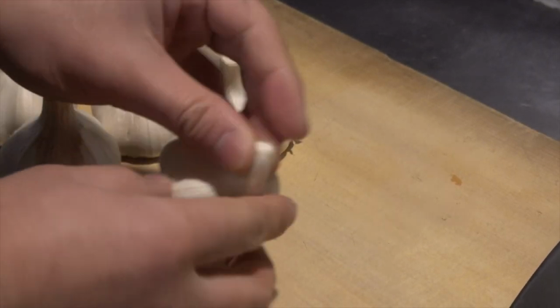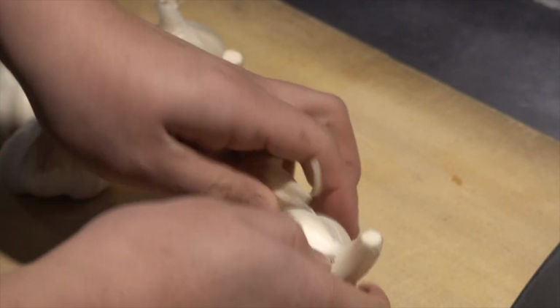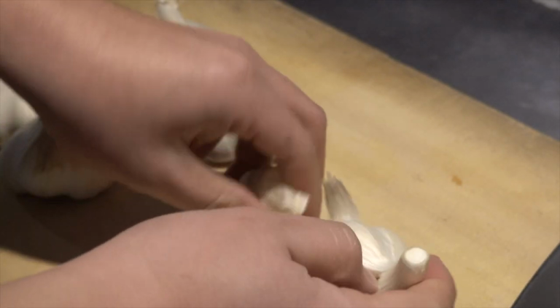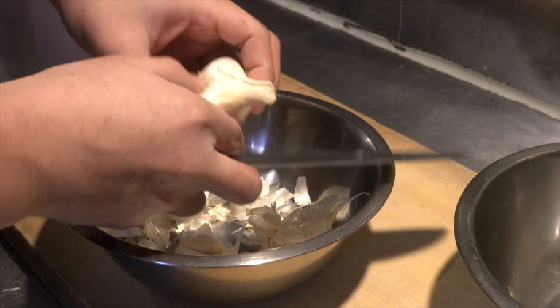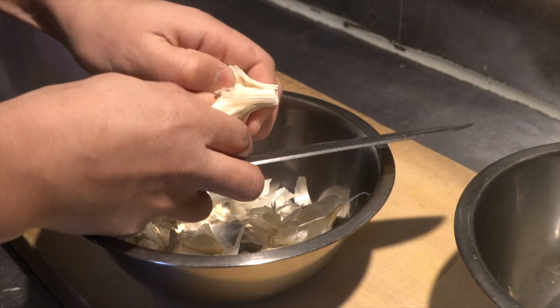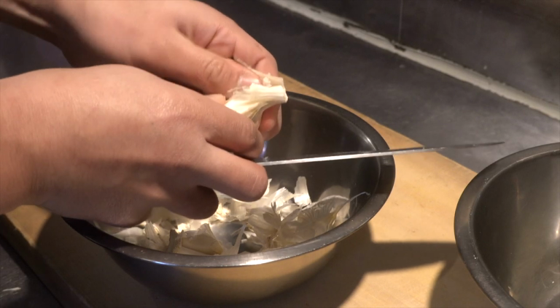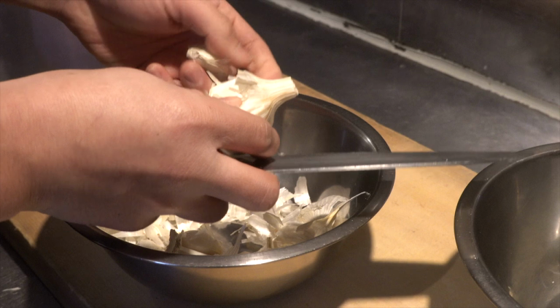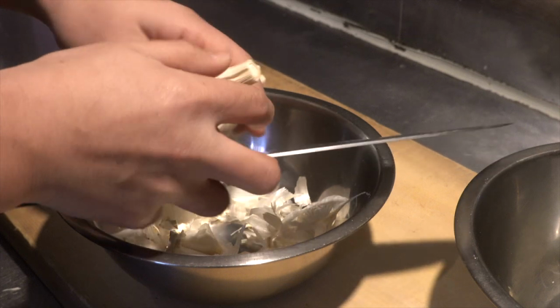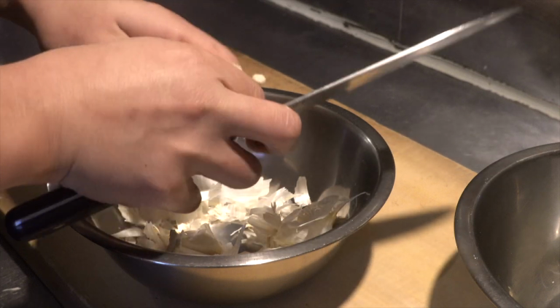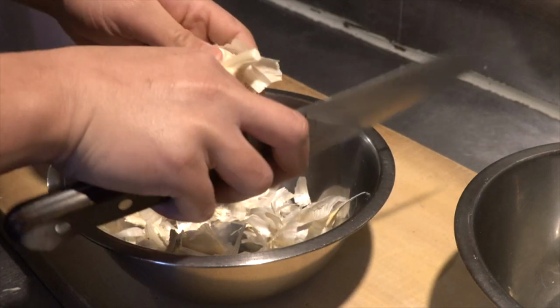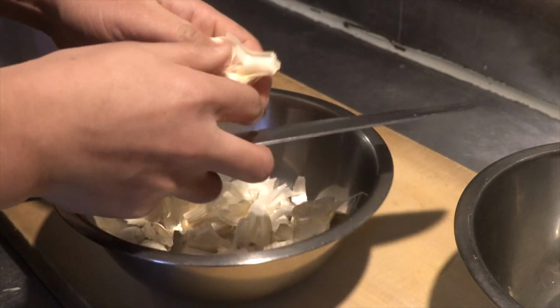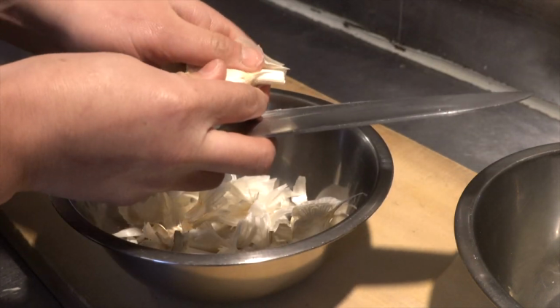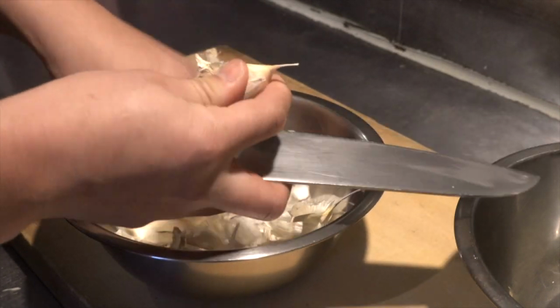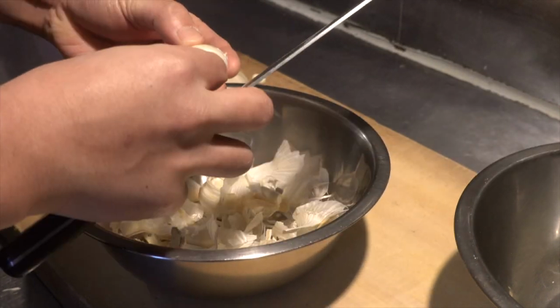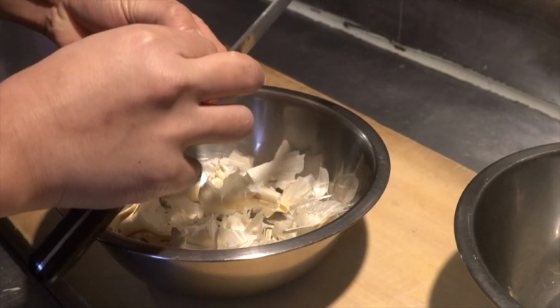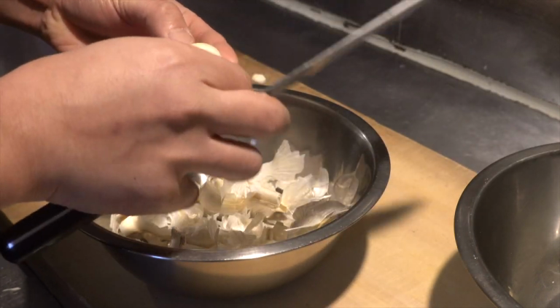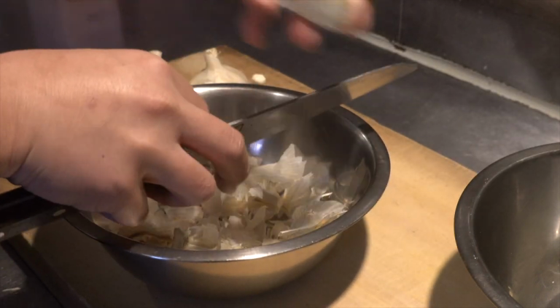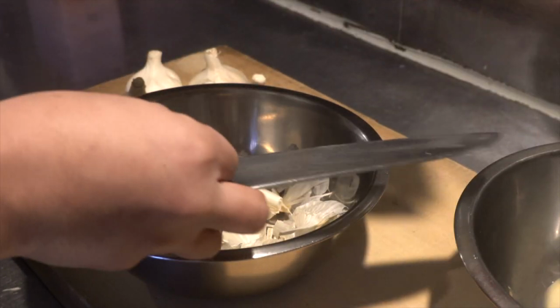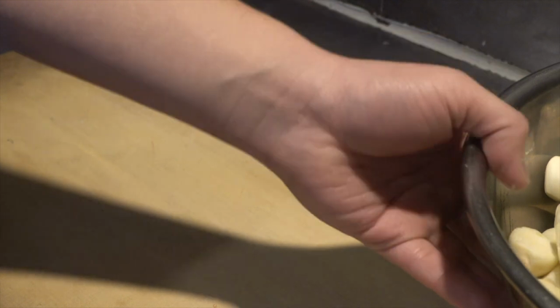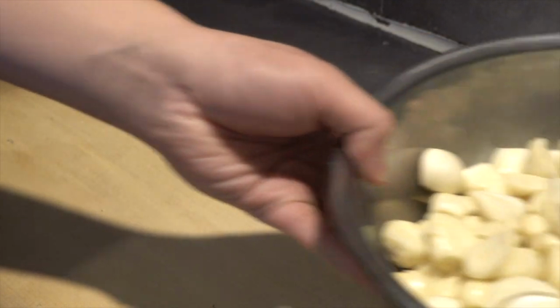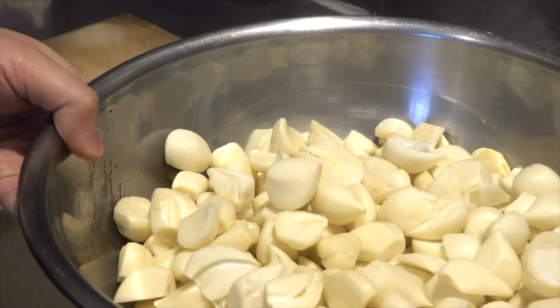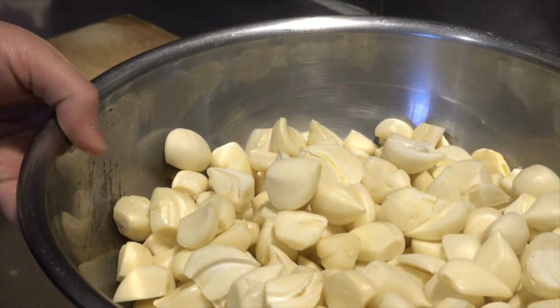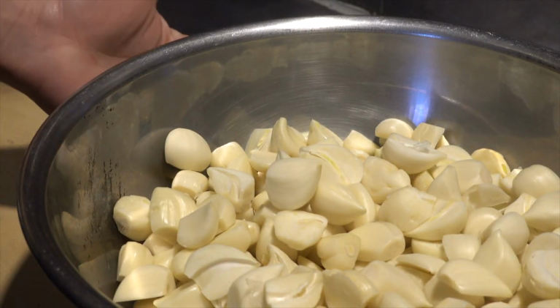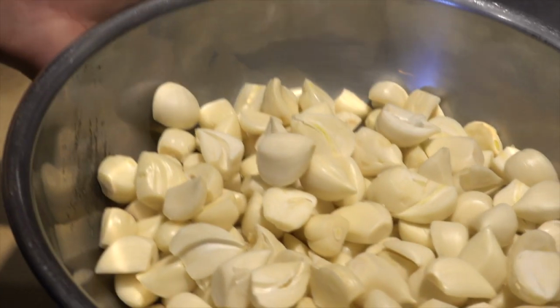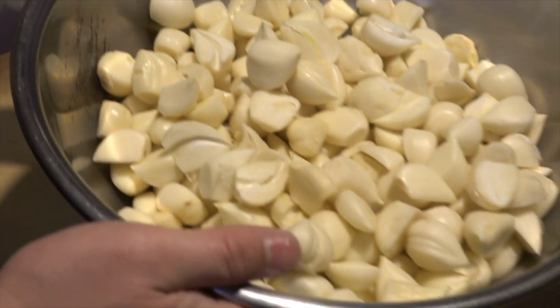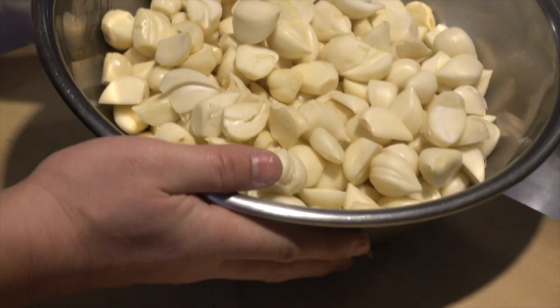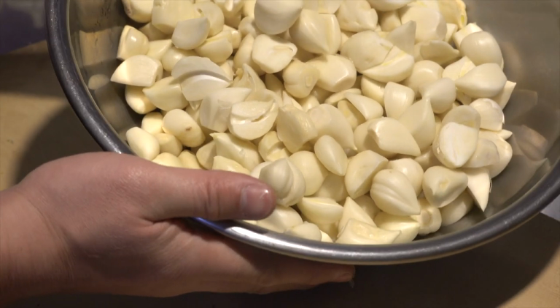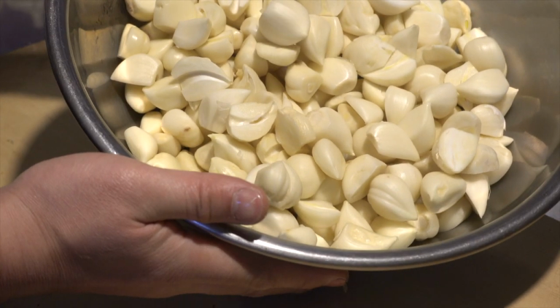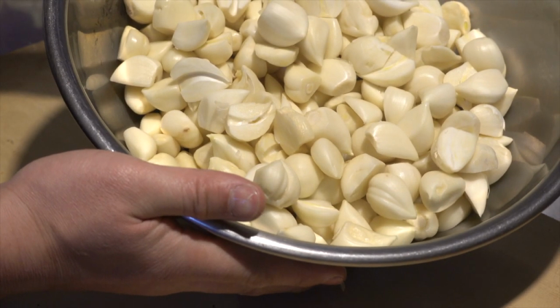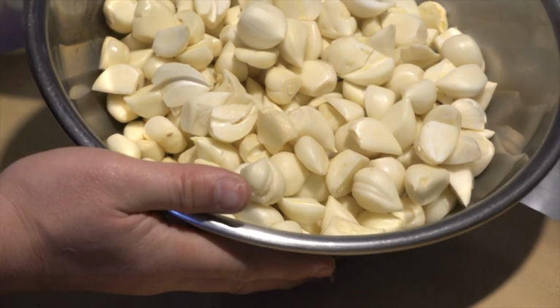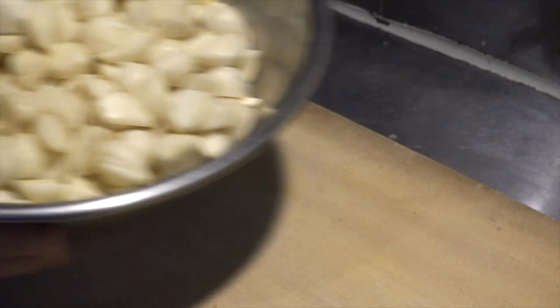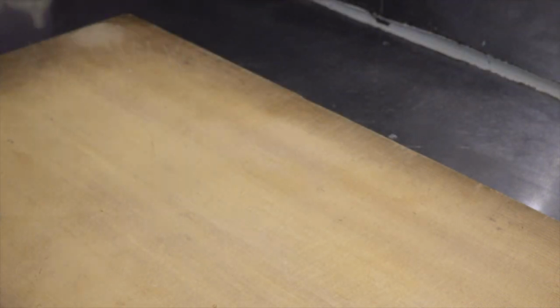First, I will peel off the garlic. This is domestic garlic. If the shoots are green, remove them. Garlic is somehow expensive these days in Japan. We as a yakiniku restaurant use a lot of garlic, so this can be a serious problem. Here is the peeled garlic — see, it's a lot.